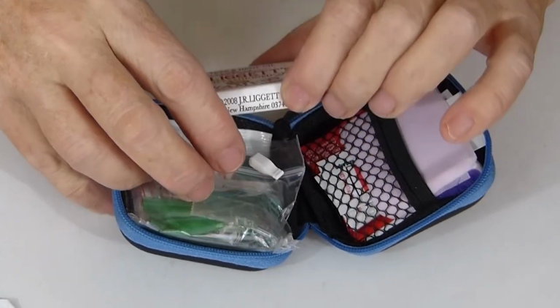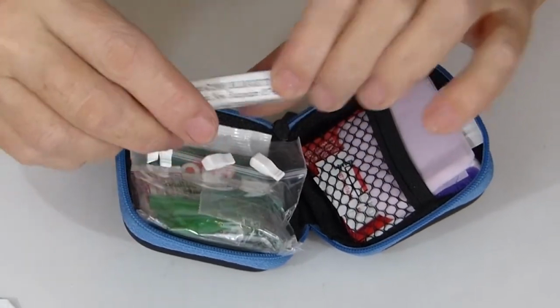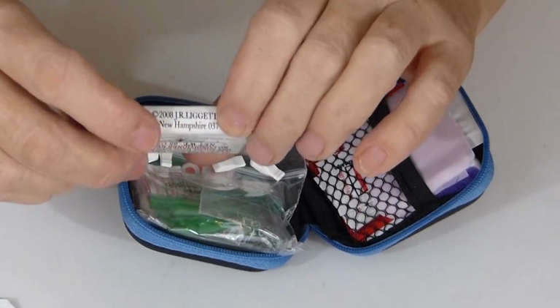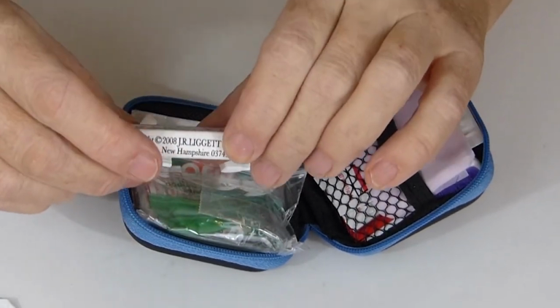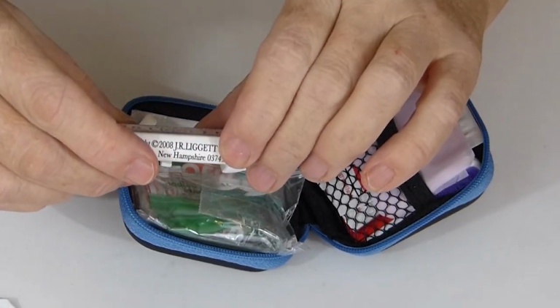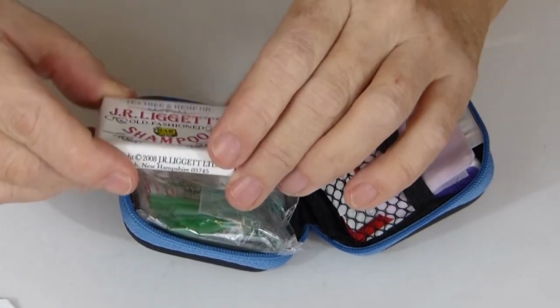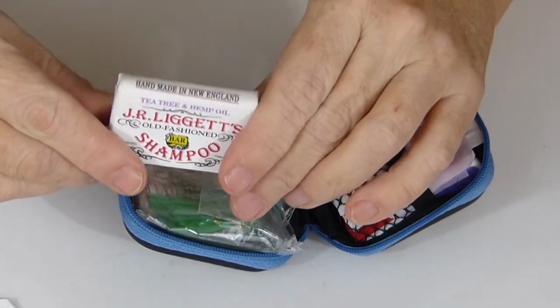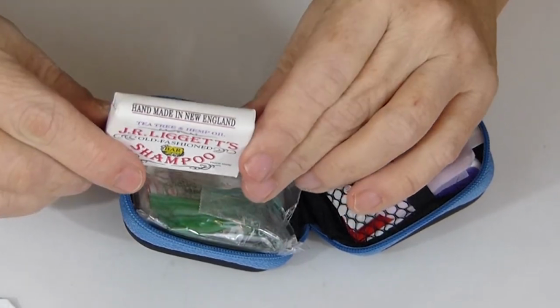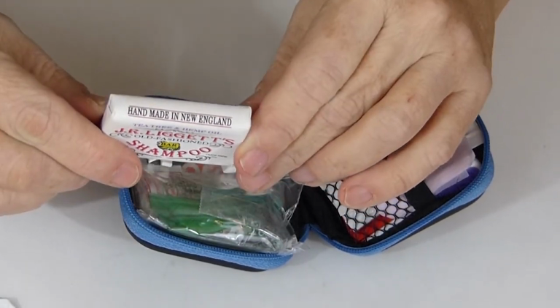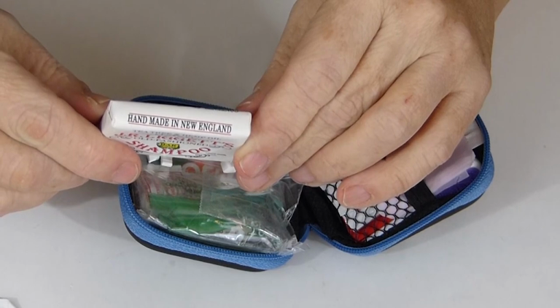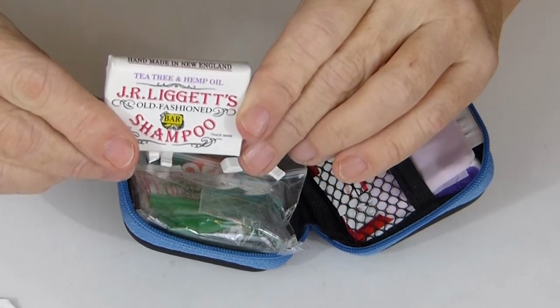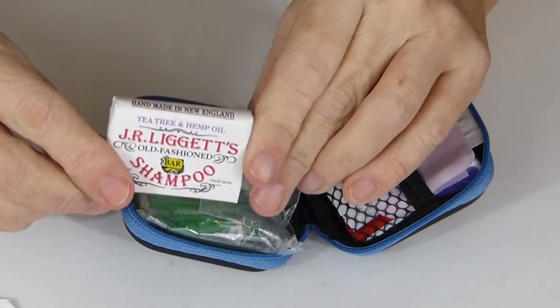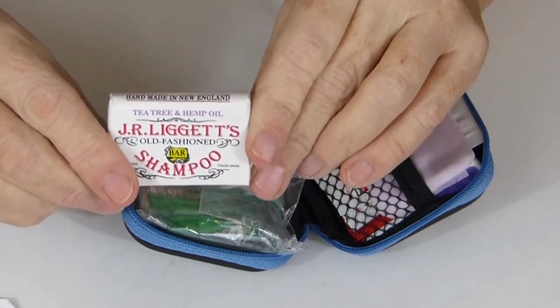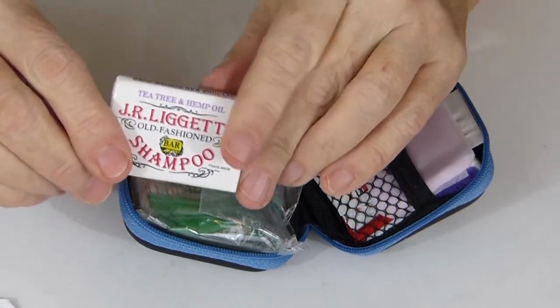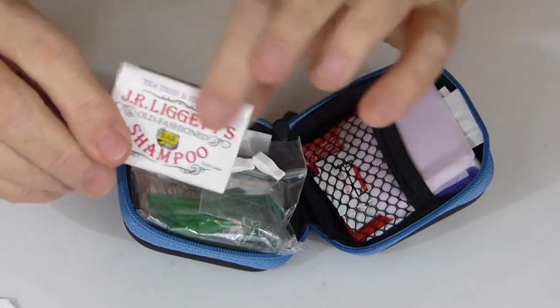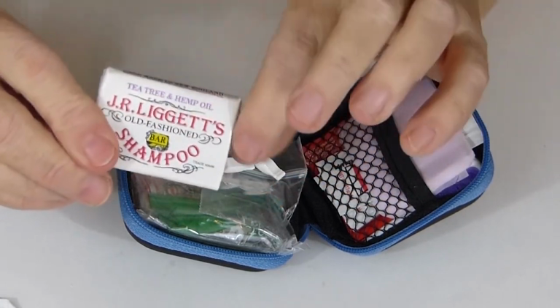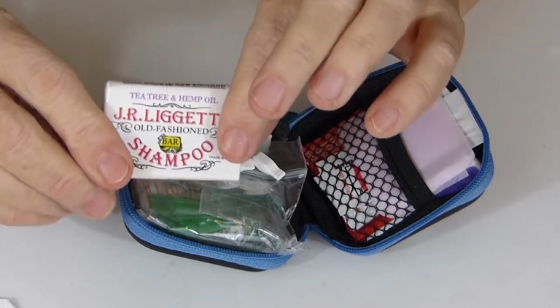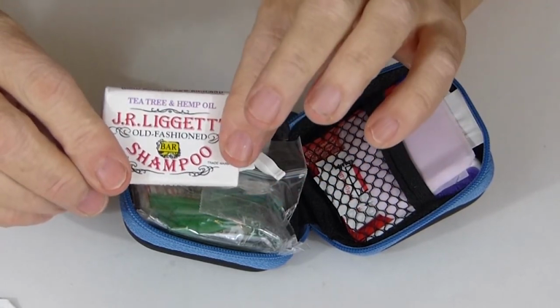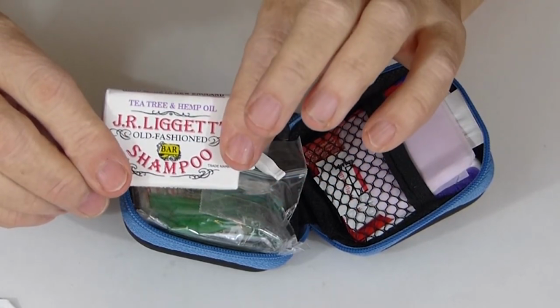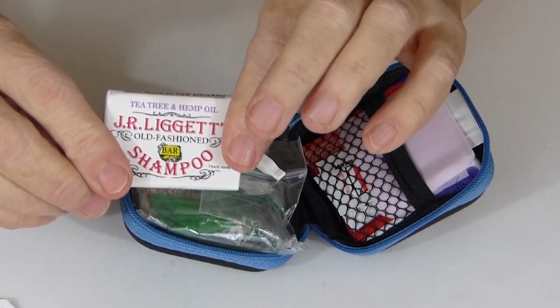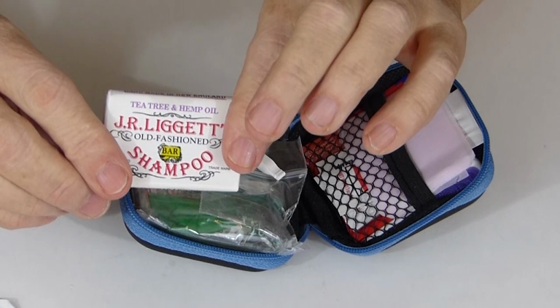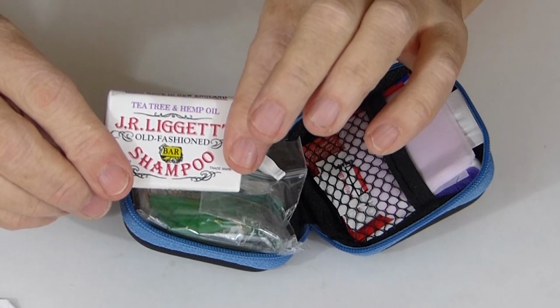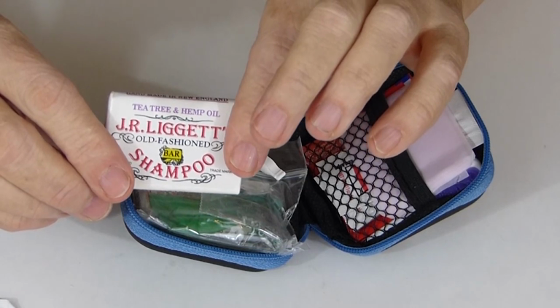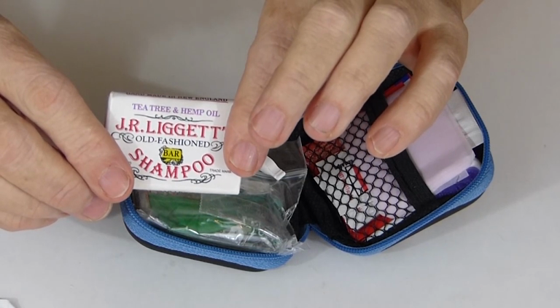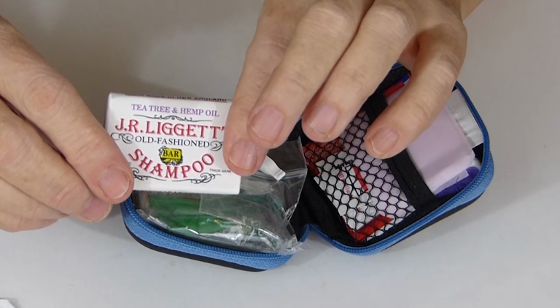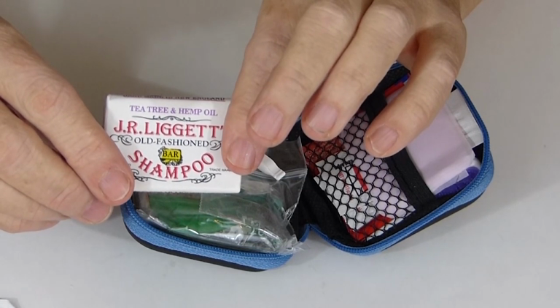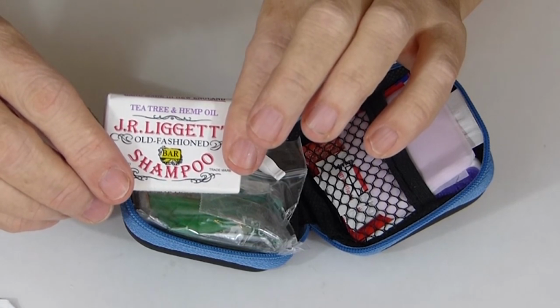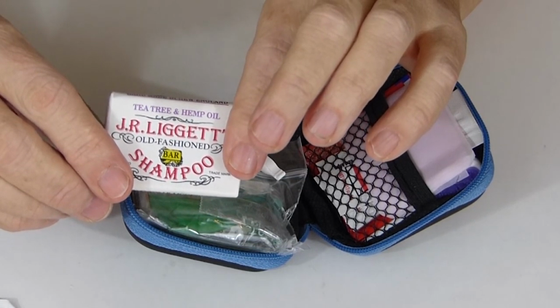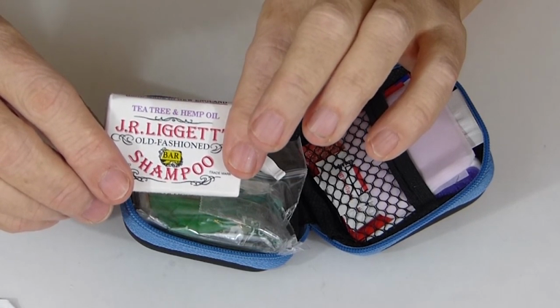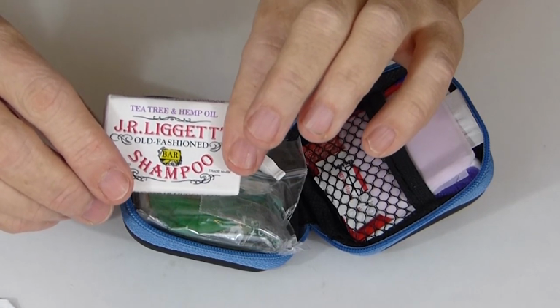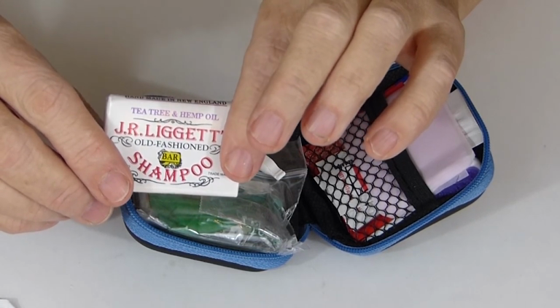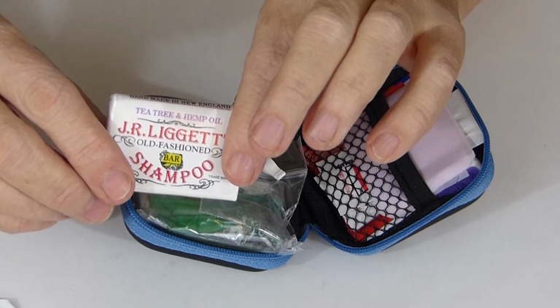And then we have J.R. Liggett's soap here — a little tiny soap — and it can be used to wash your body, but it also can be used for shampoo if need be.